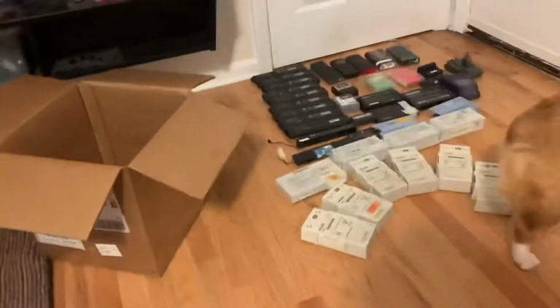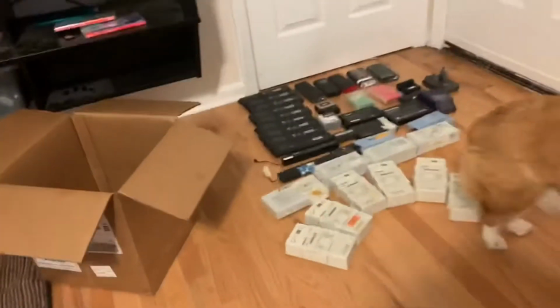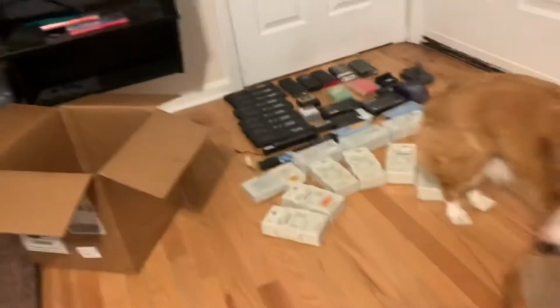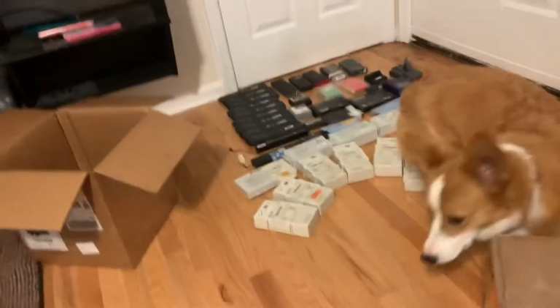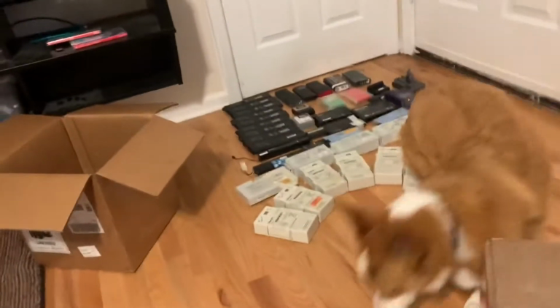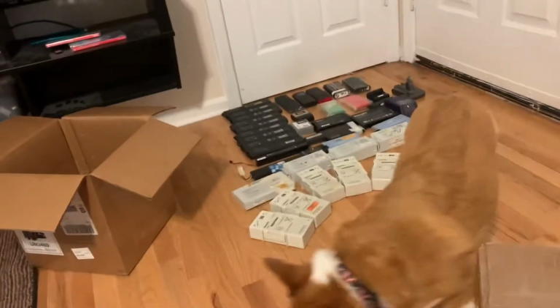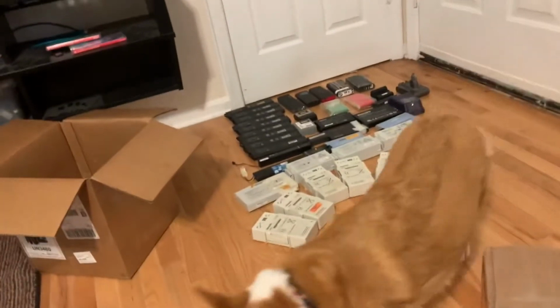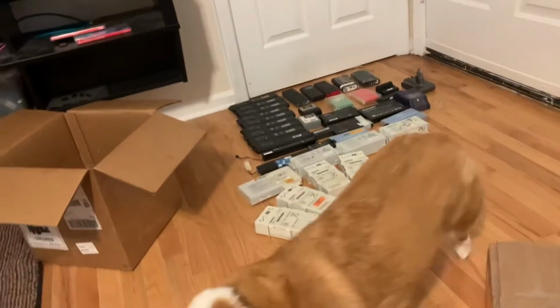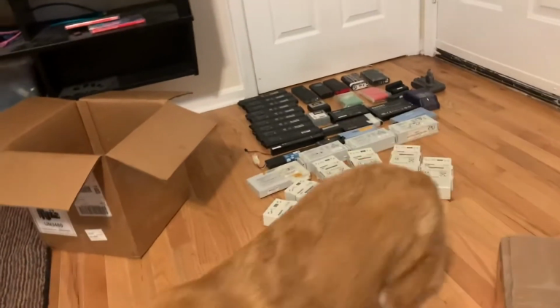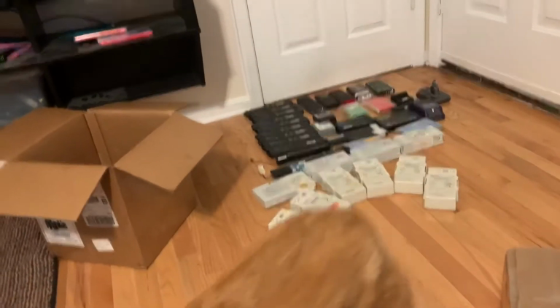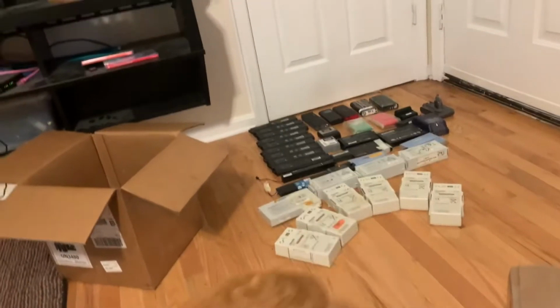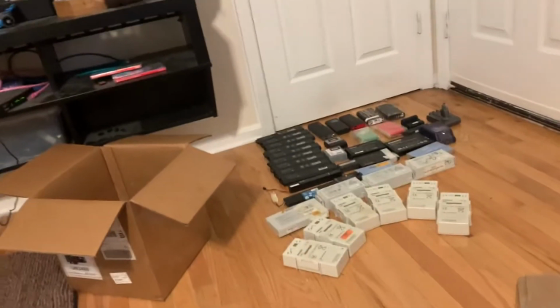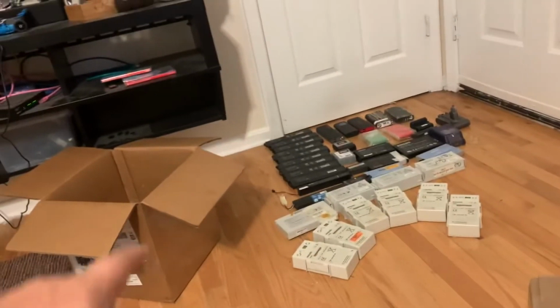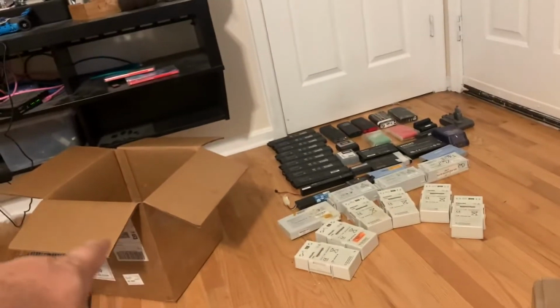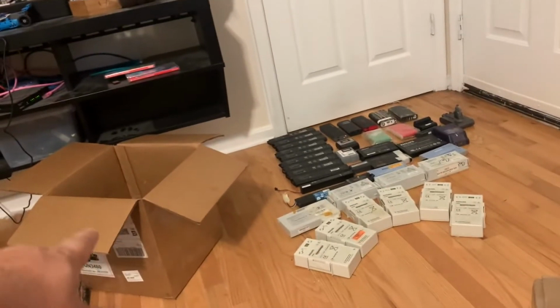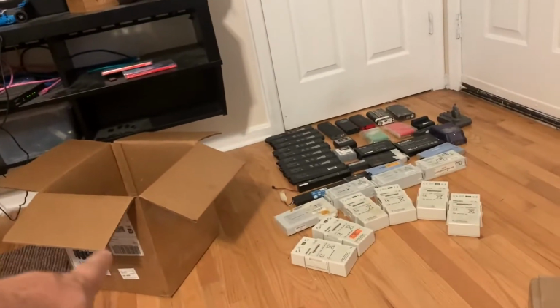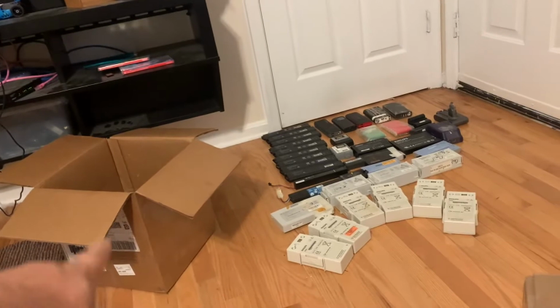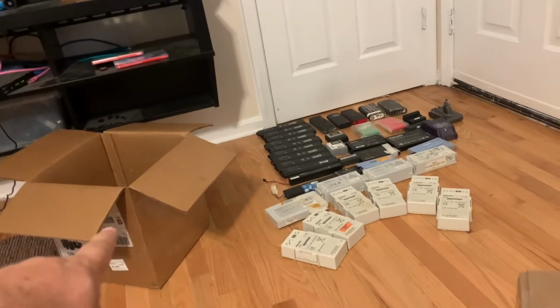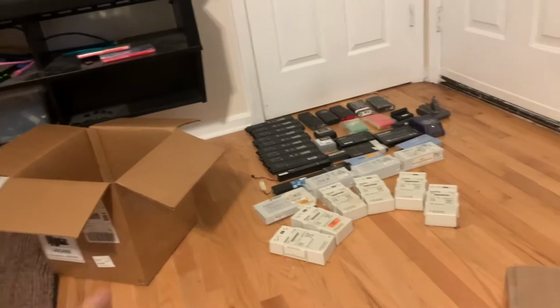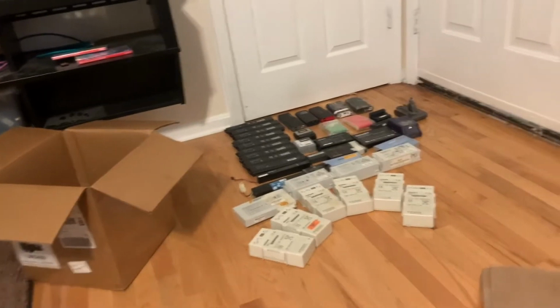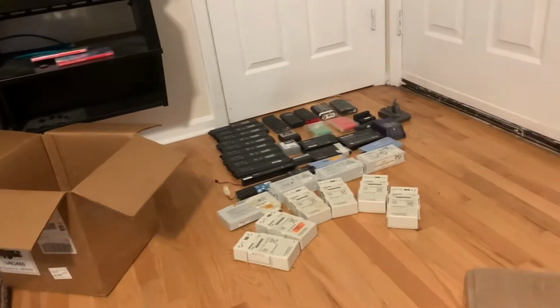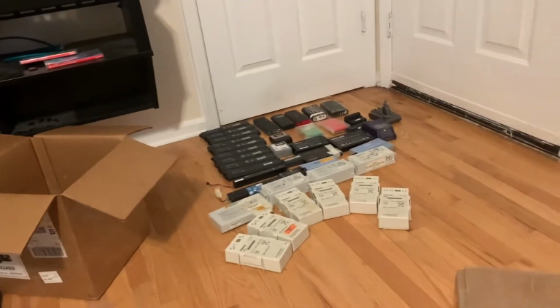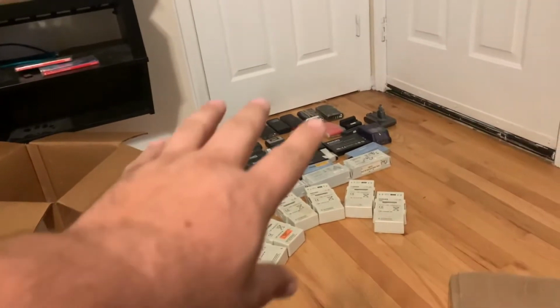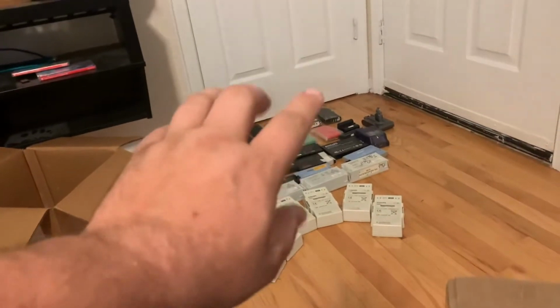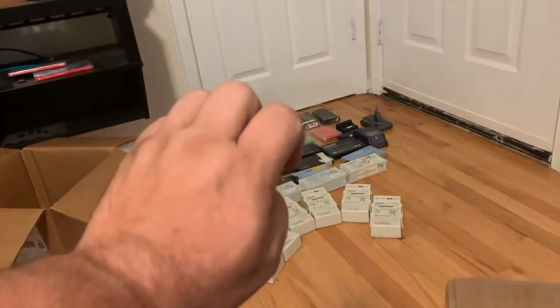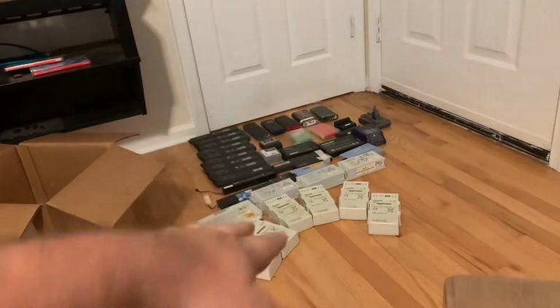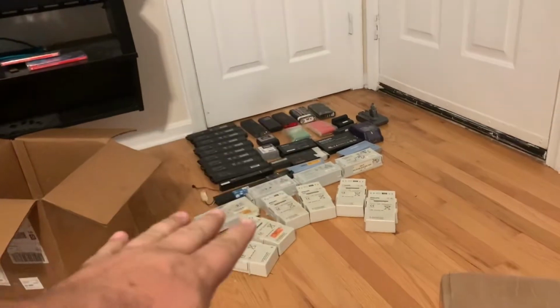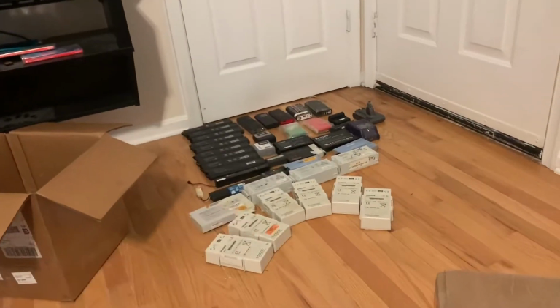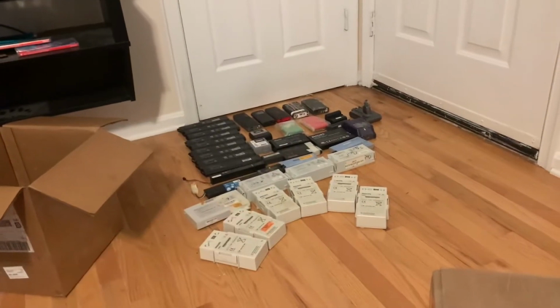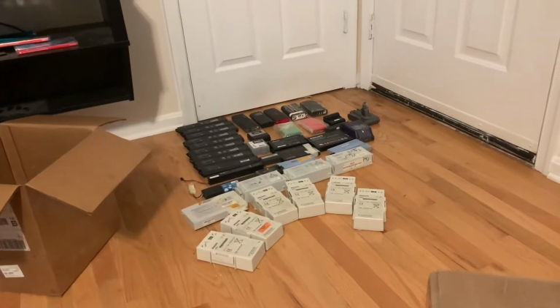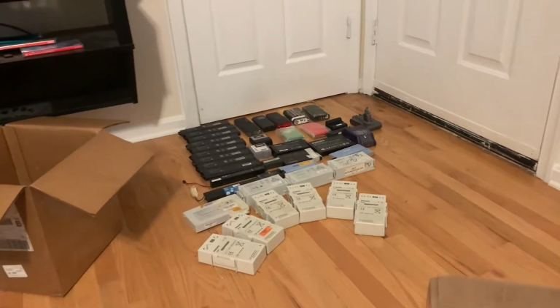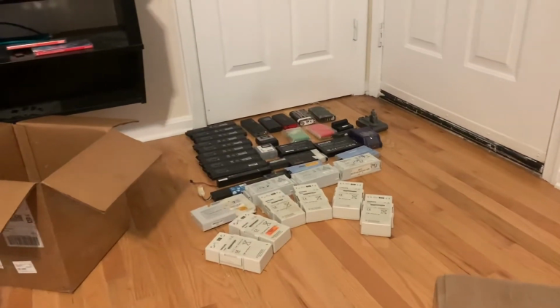I got two boxes of batteries. This one's filled halfway and that's 50 pounds of assorted batteries.